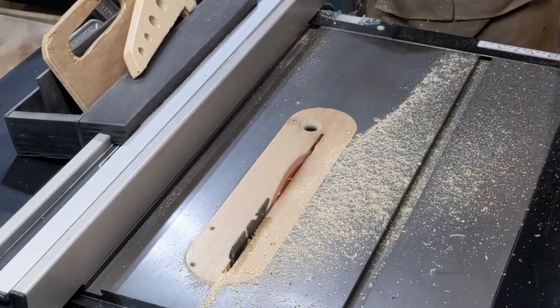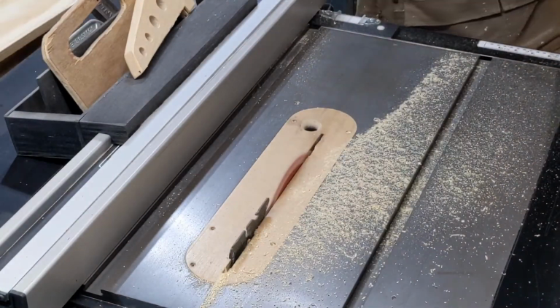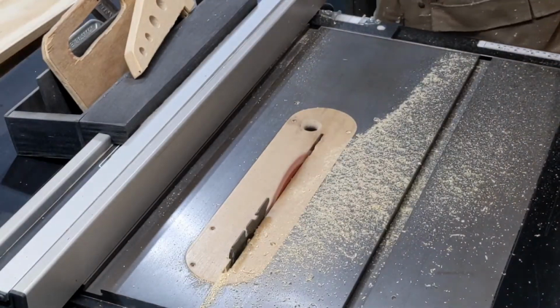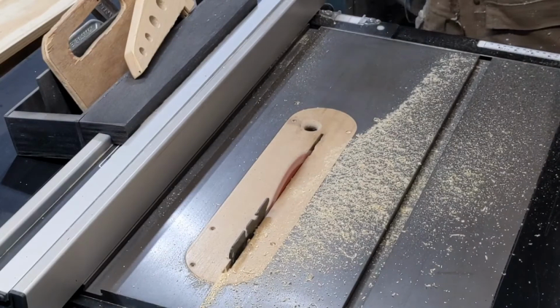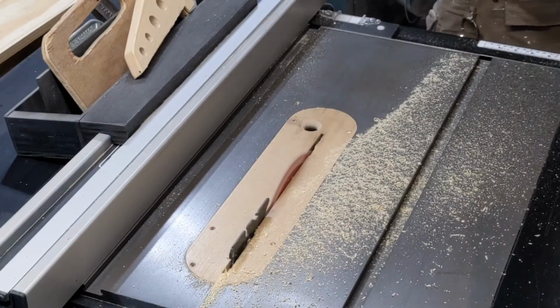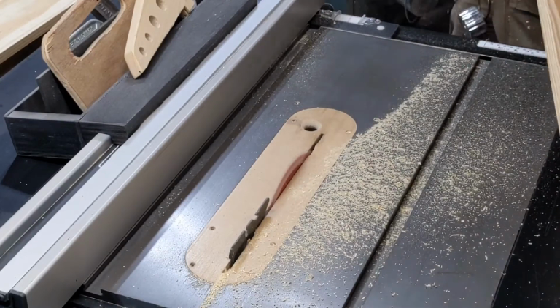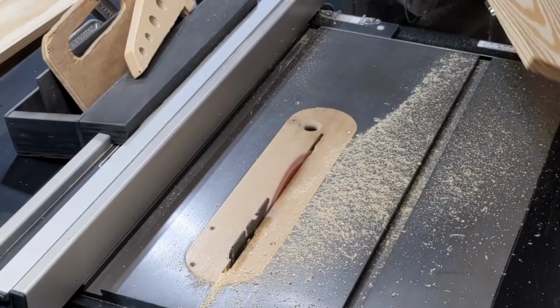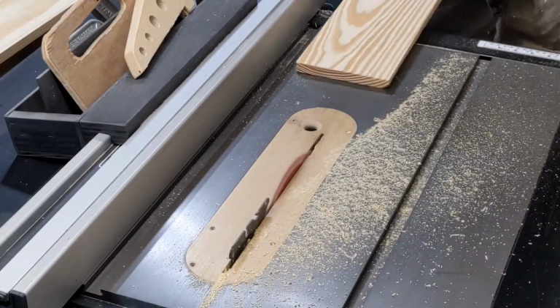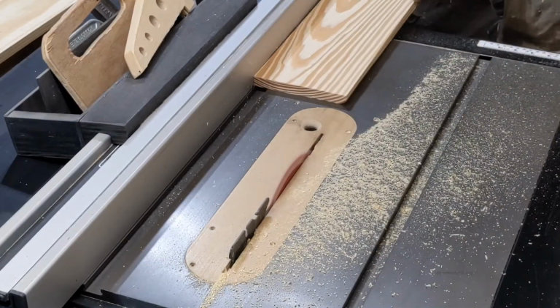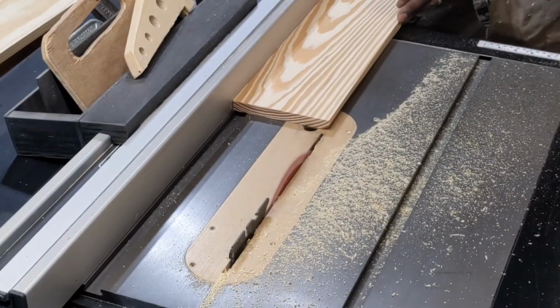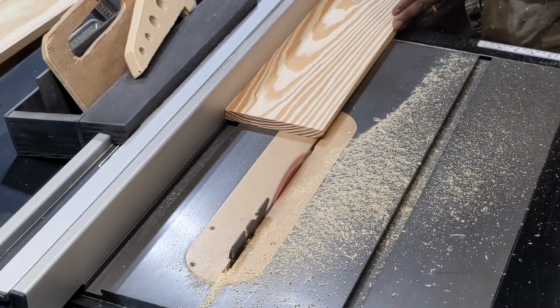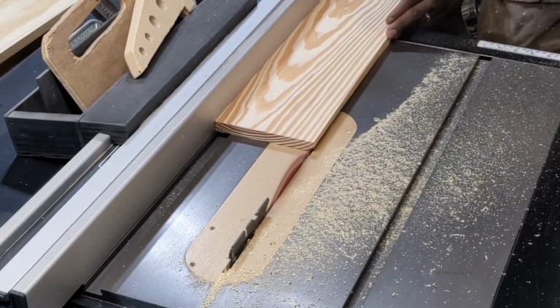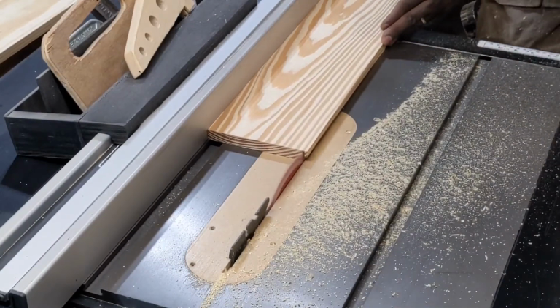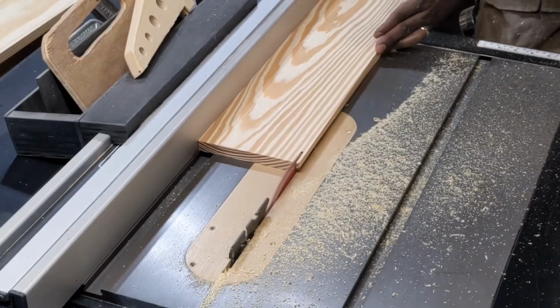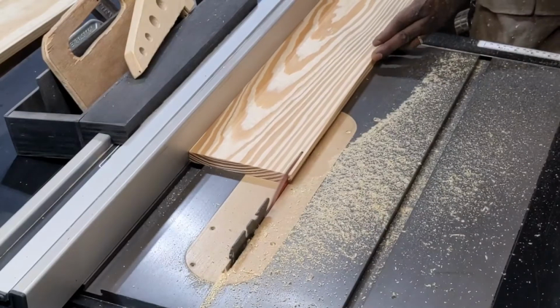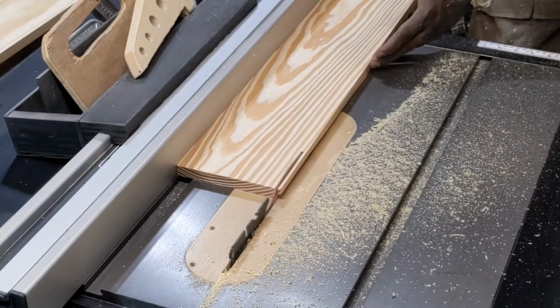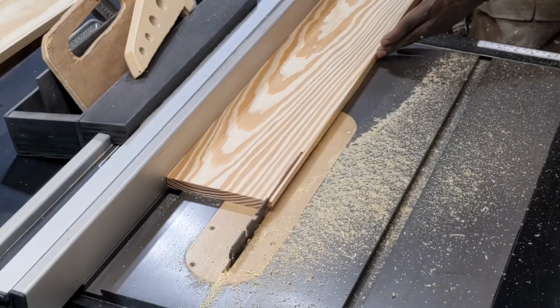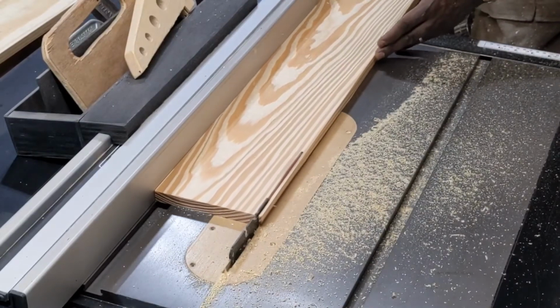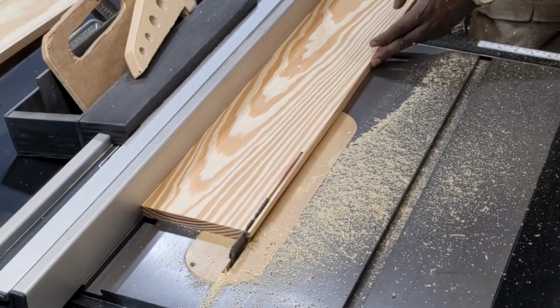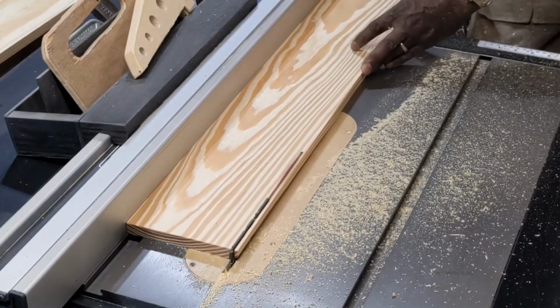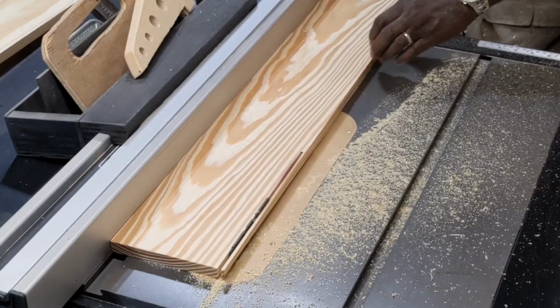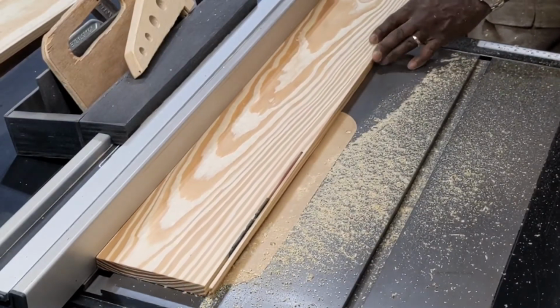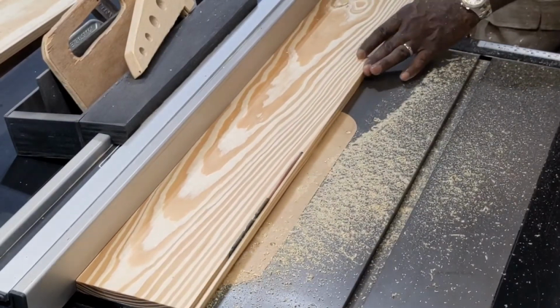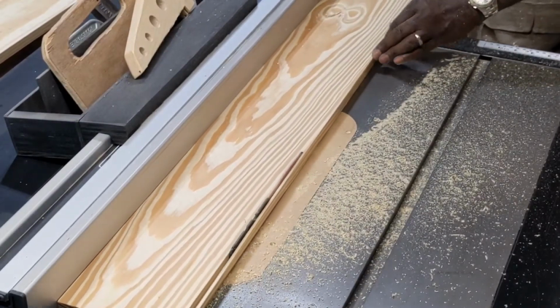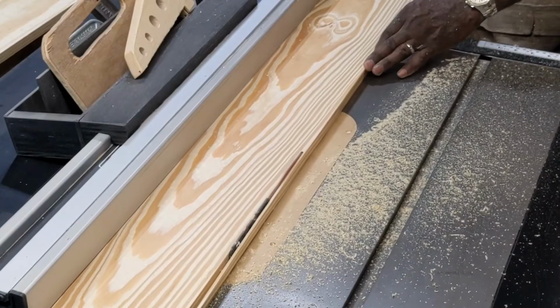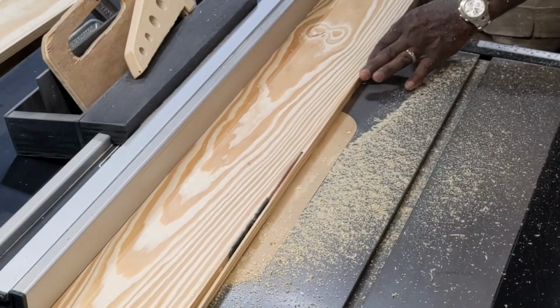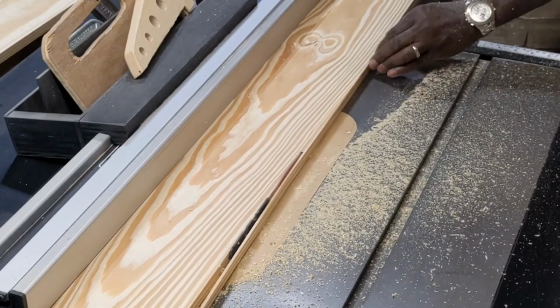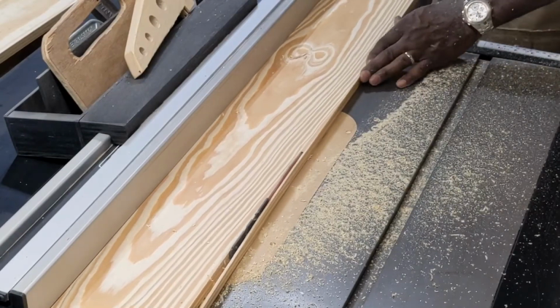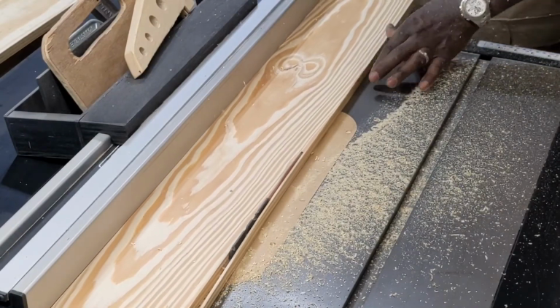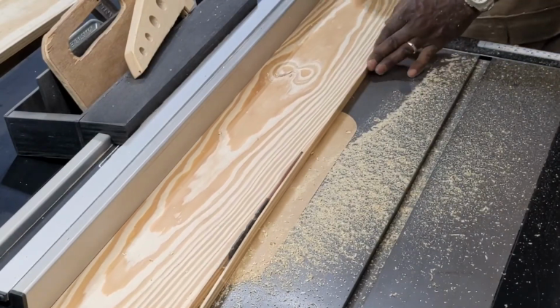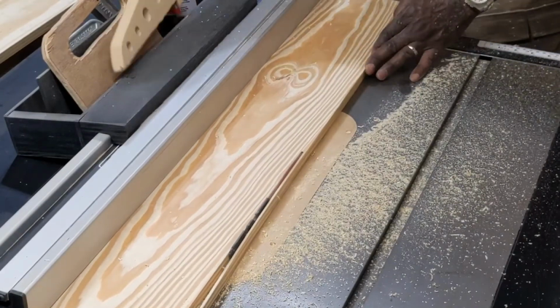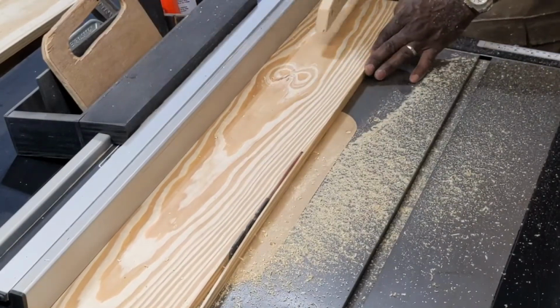As you can see from the sawdust on the table, my dust collection is clogged on the table saw as well. Note to self: clean out your hoses before you get started to work.